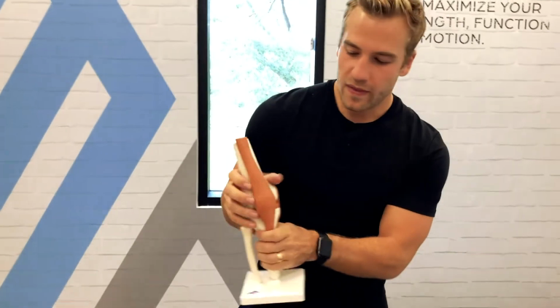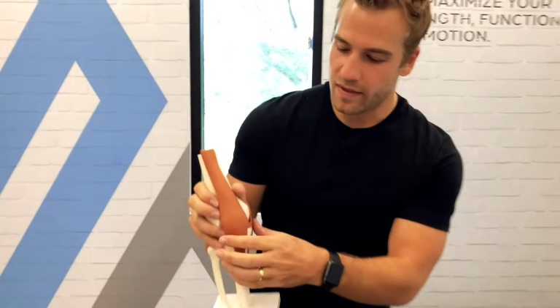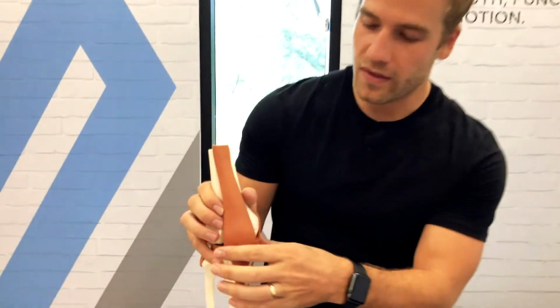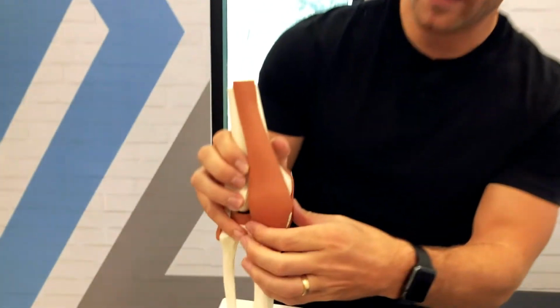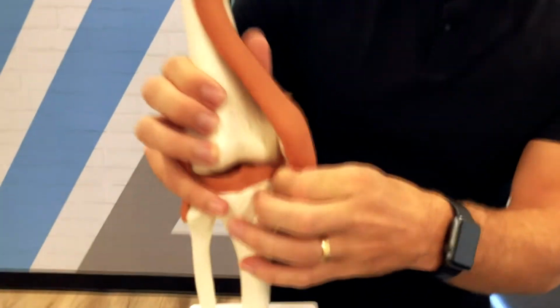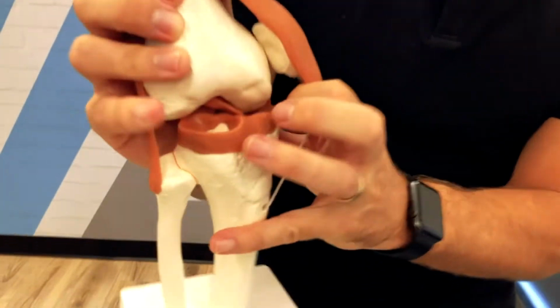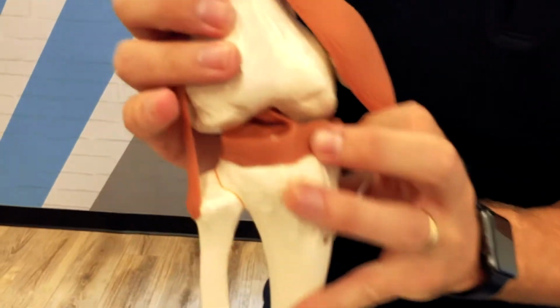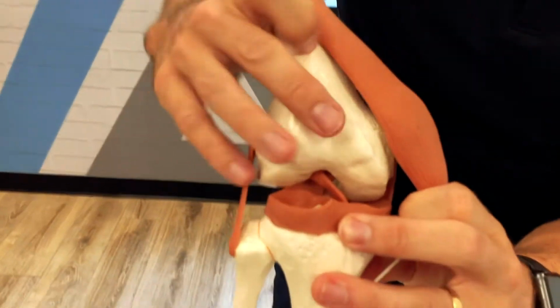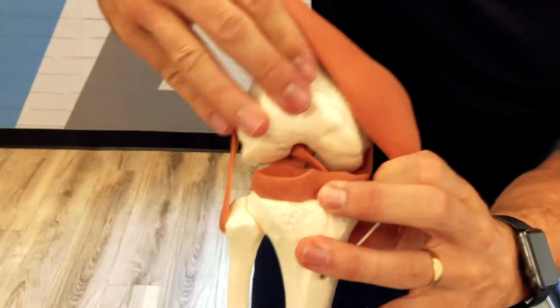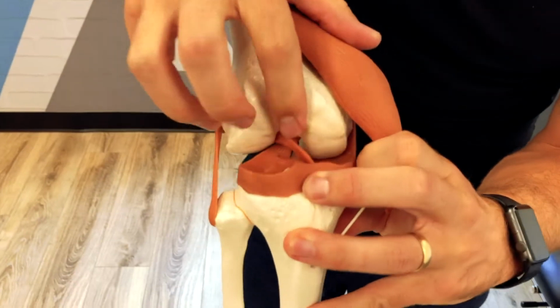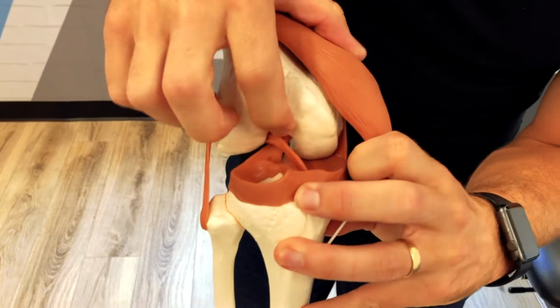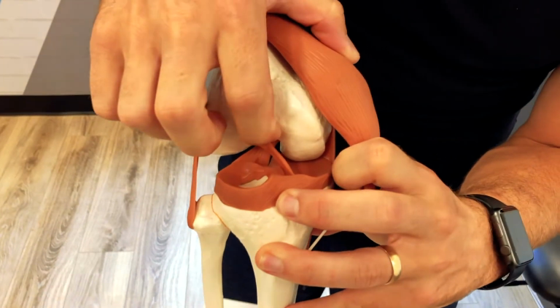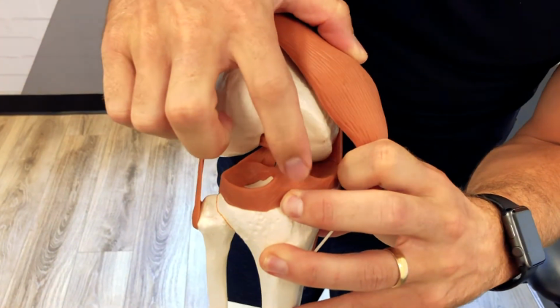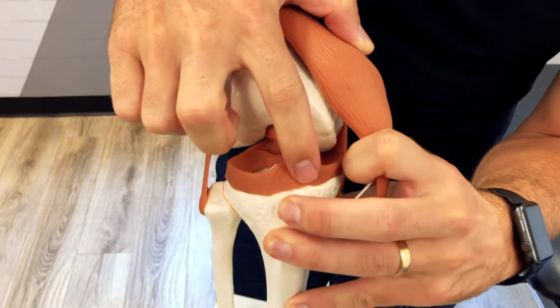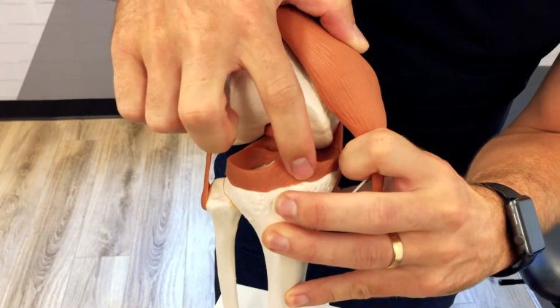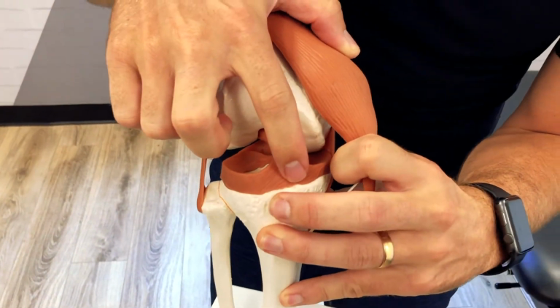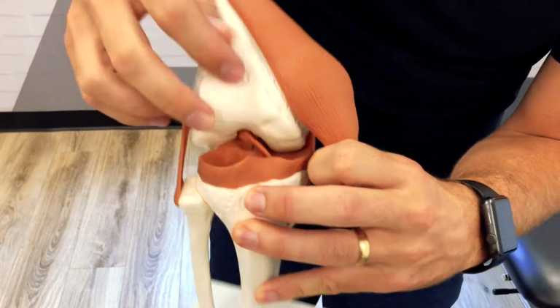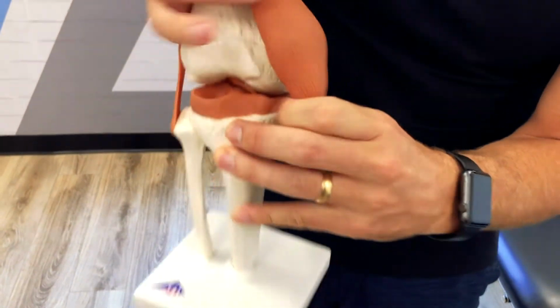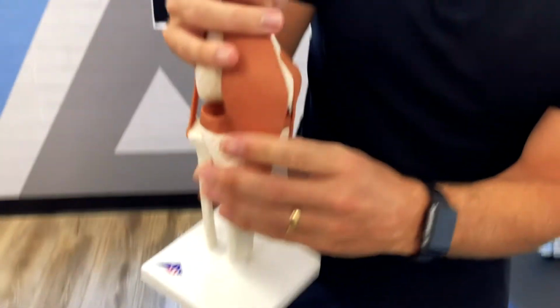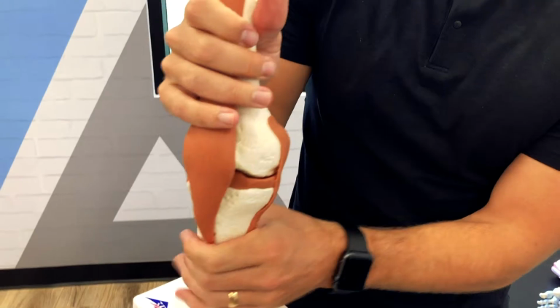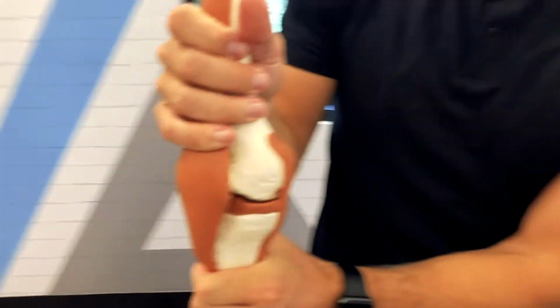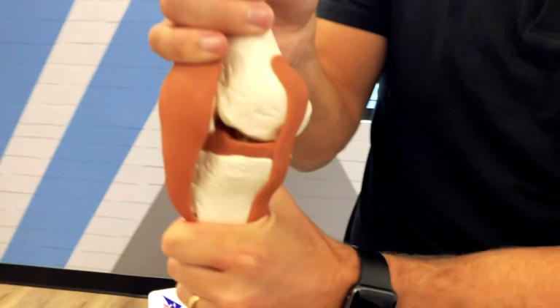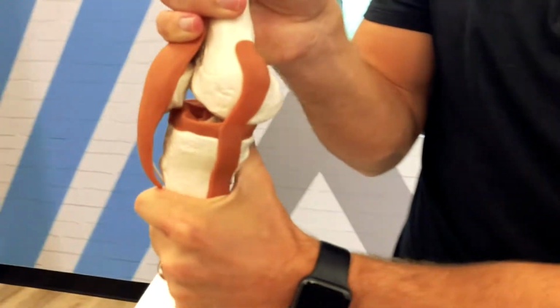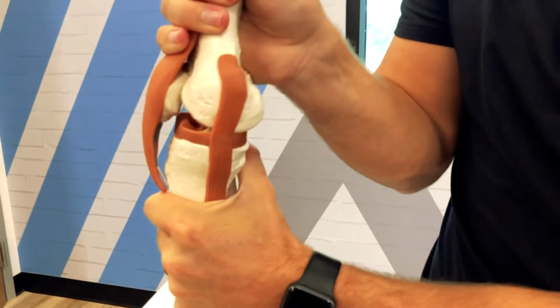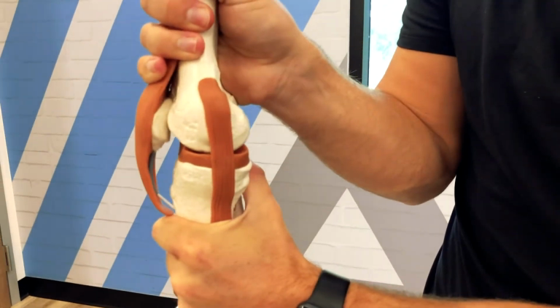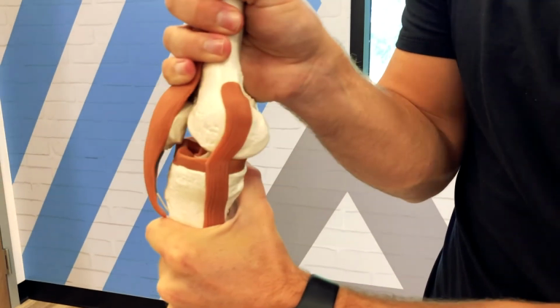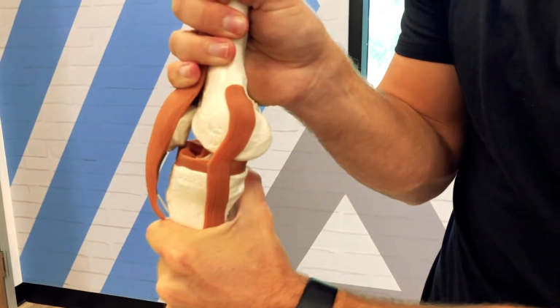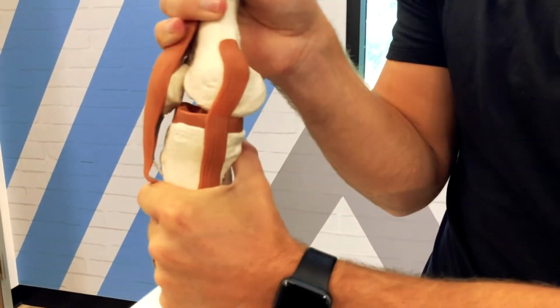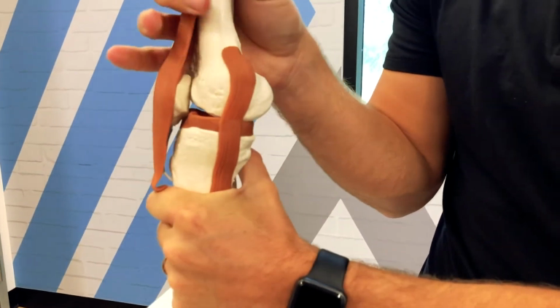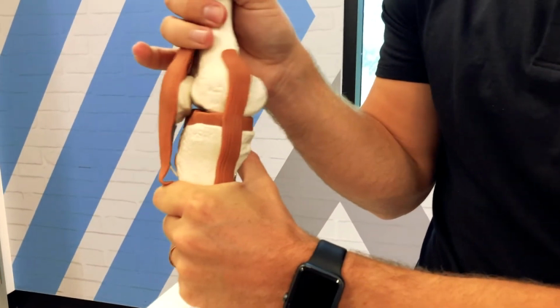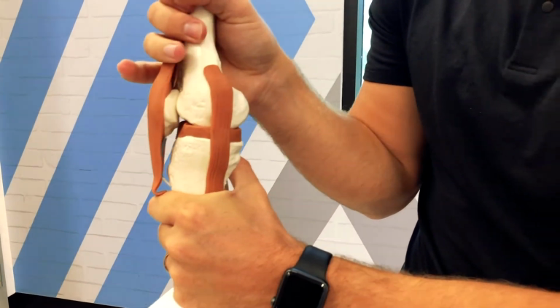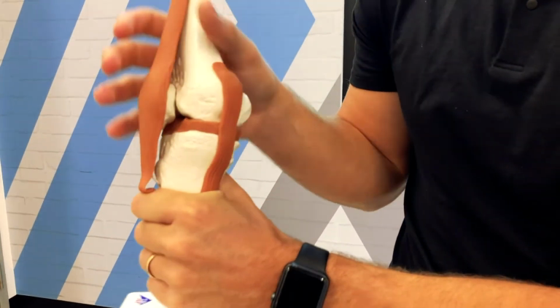The ACL is this ligament right in here, deep within the knee, that starts in the femur and inserts into the tibia. It prevents that forward translation of the knee and that movement of the knee and instability within the knee as well.